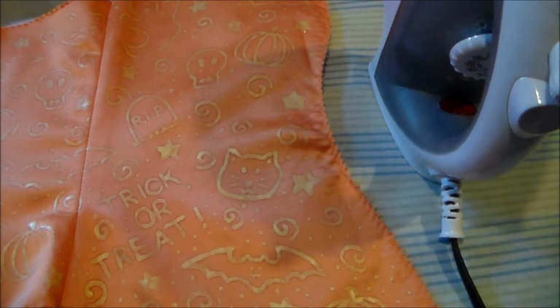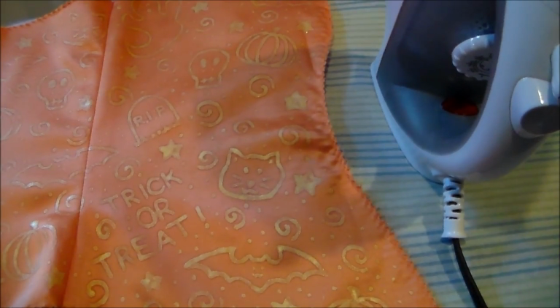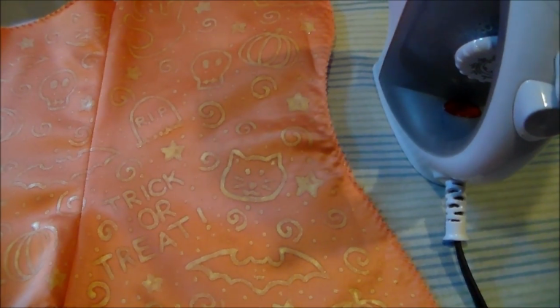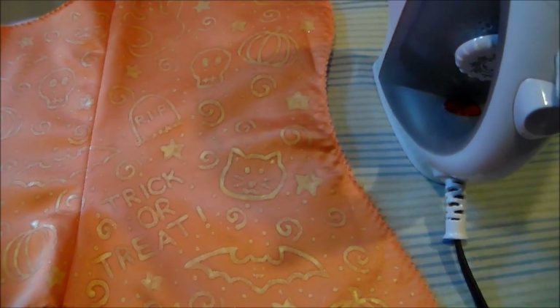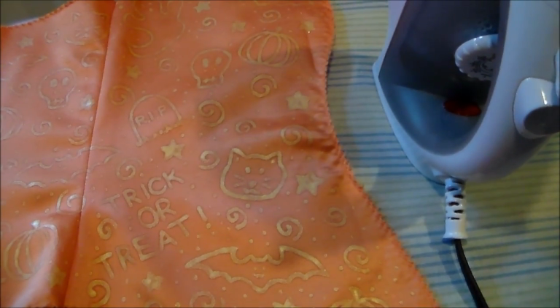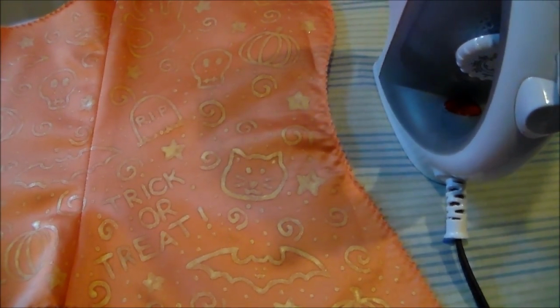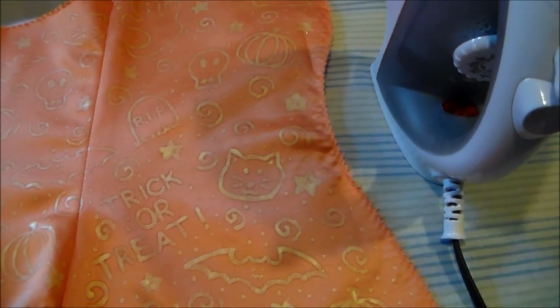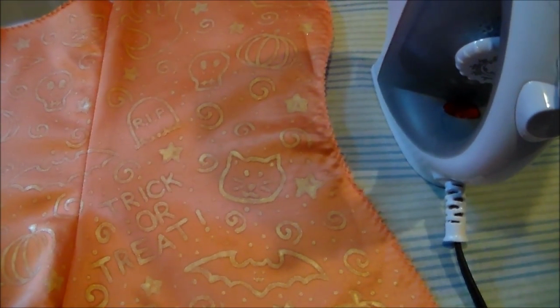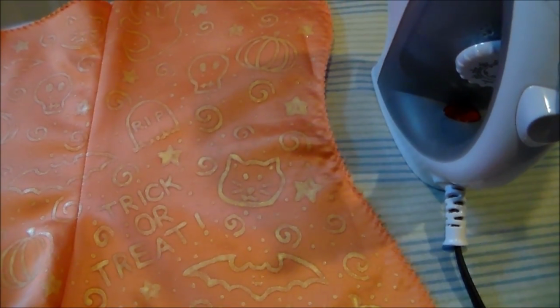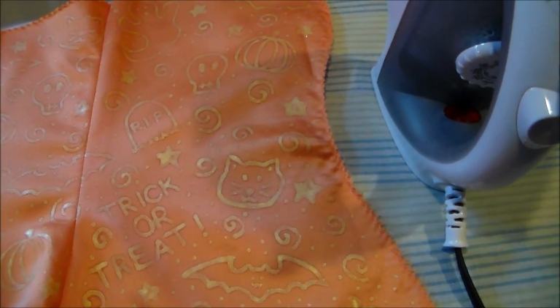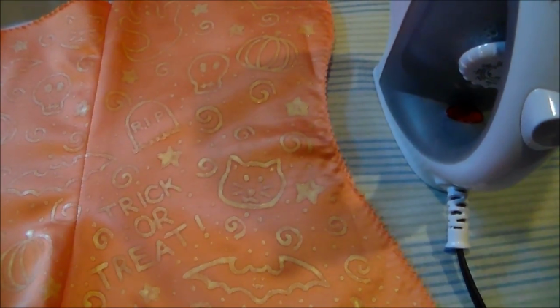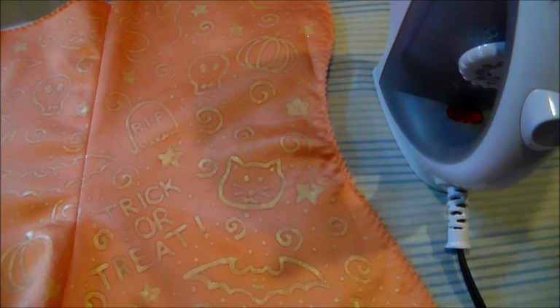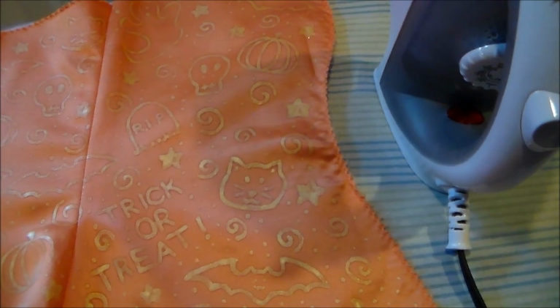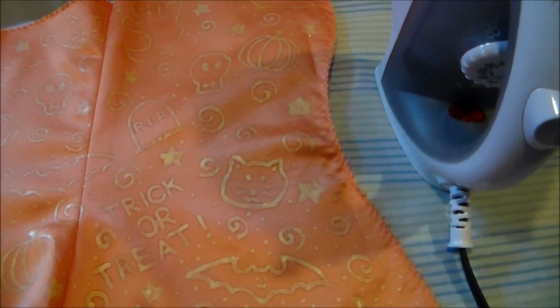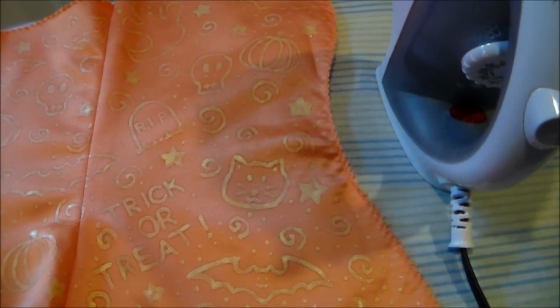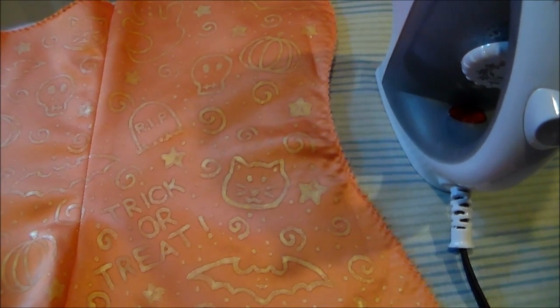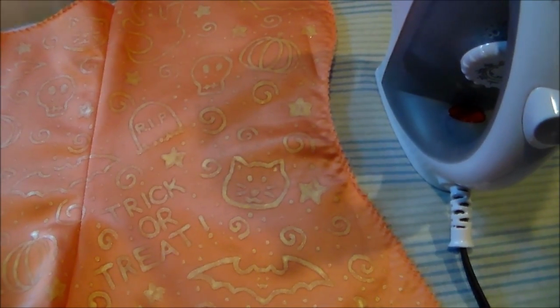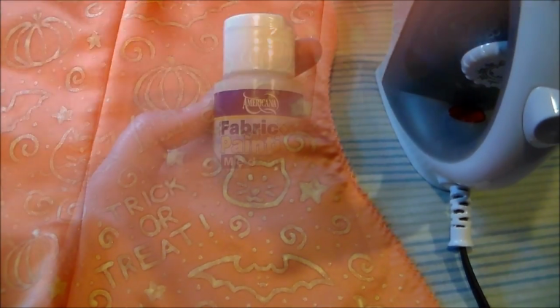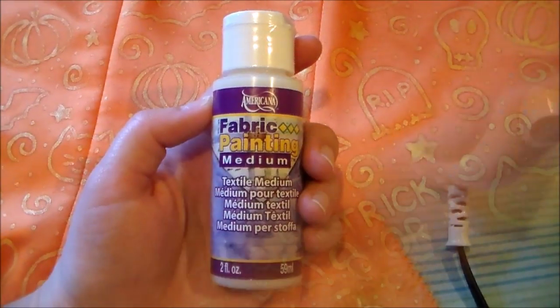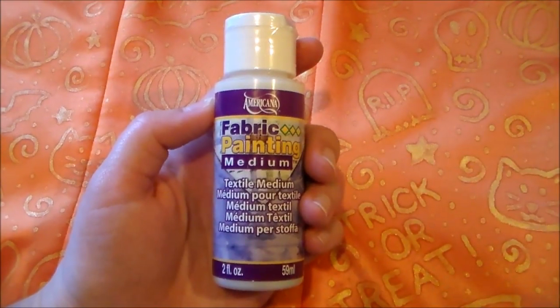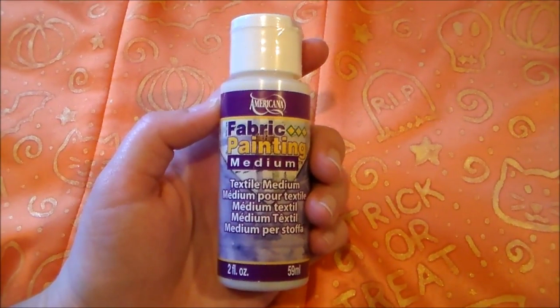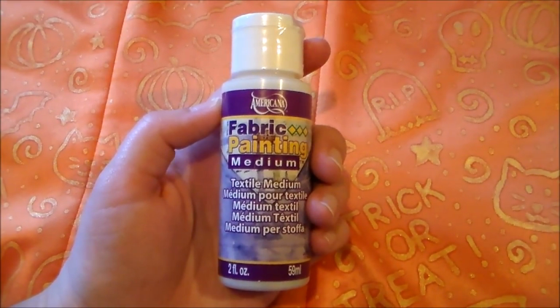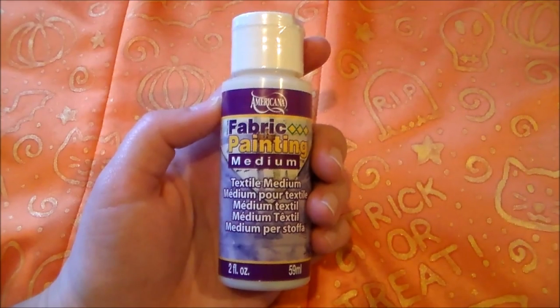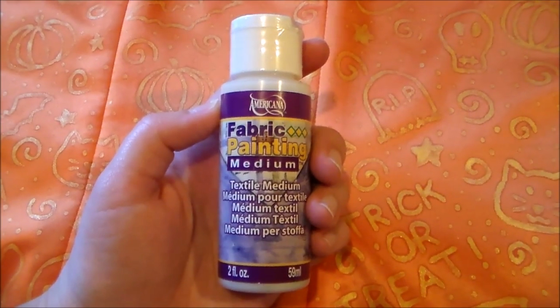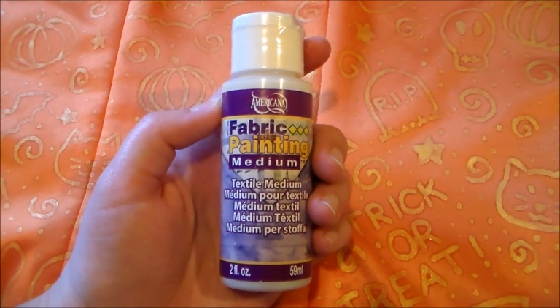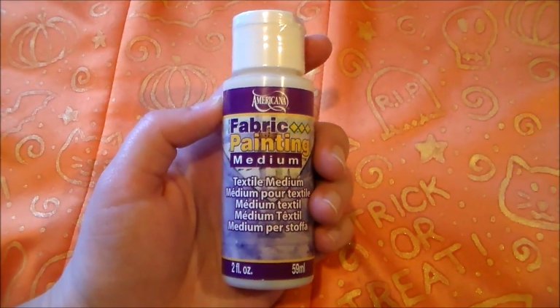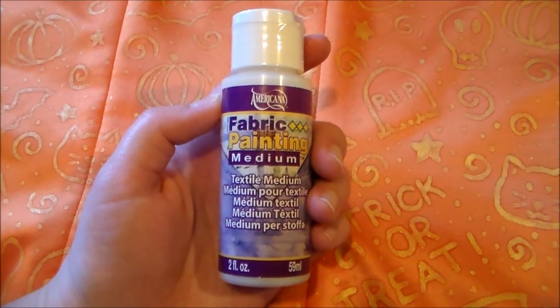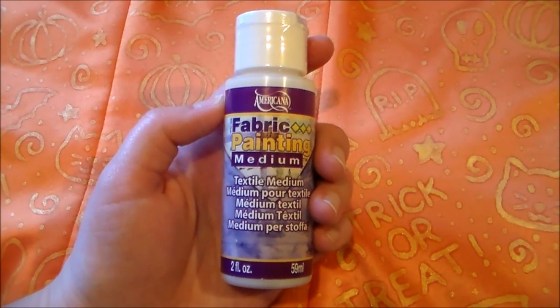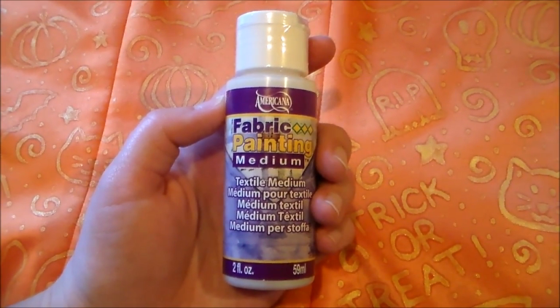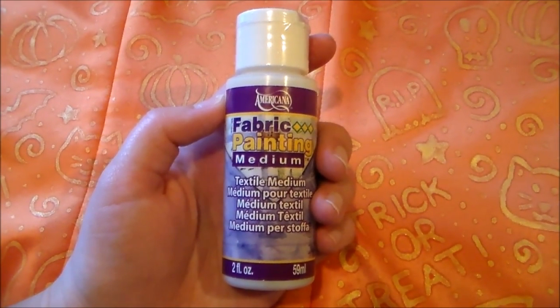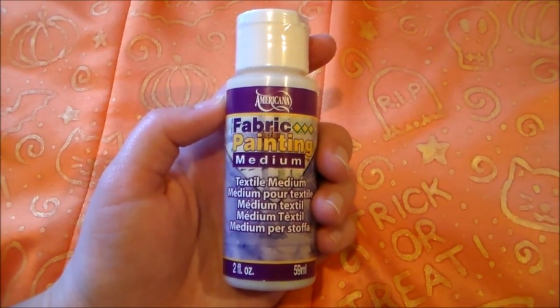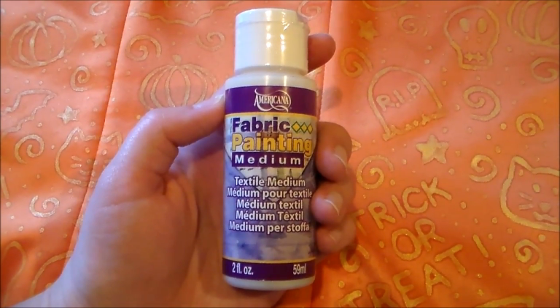After your design has dried, carefully iron it to heat set the design. And that is how to use textile medium. For more cosplay videos, please subscribe.